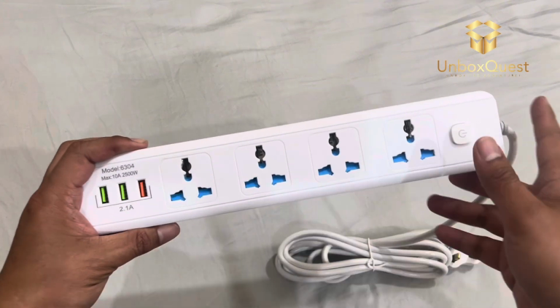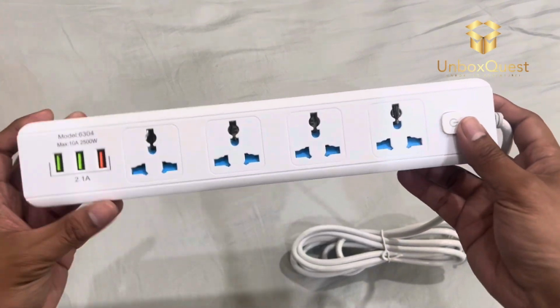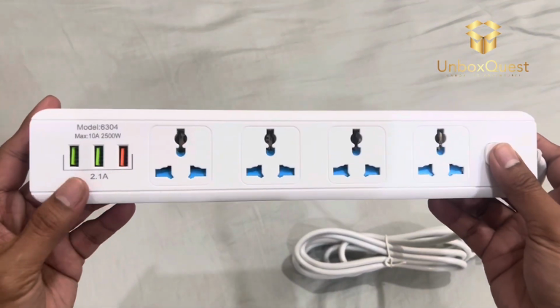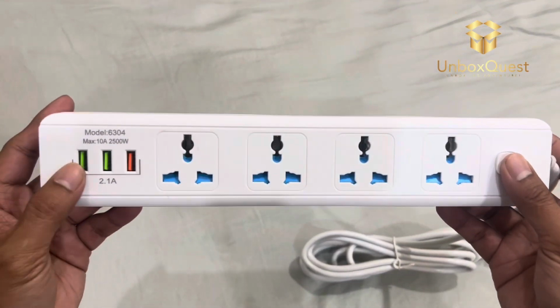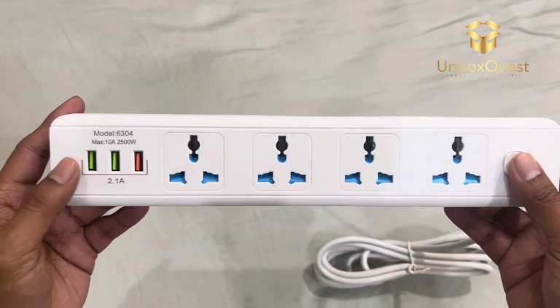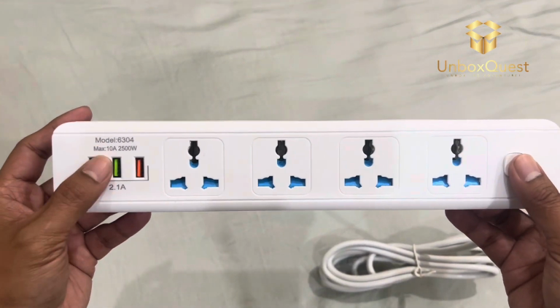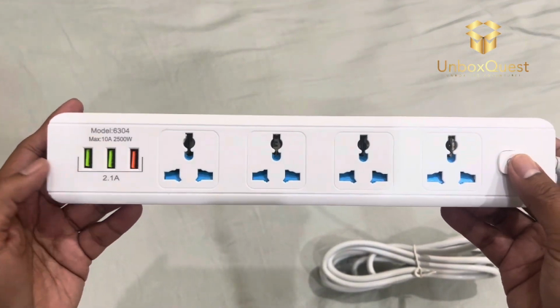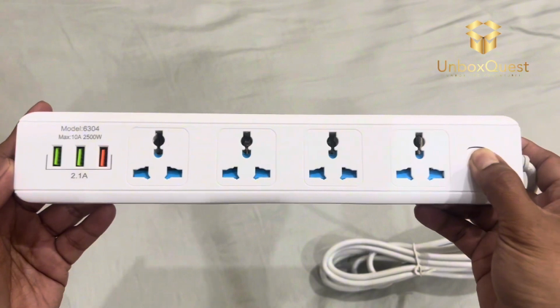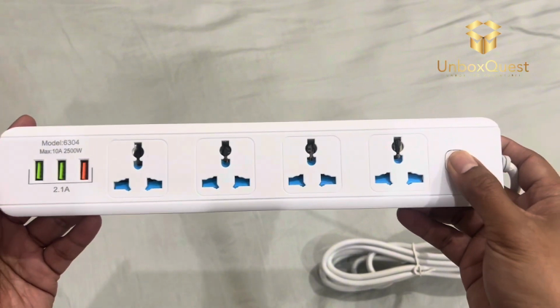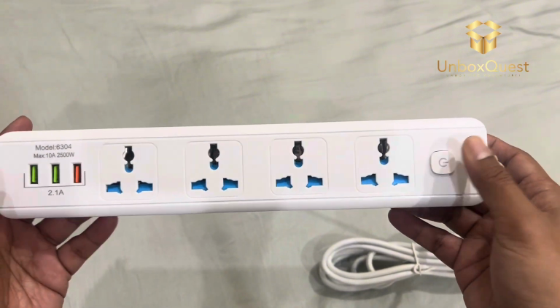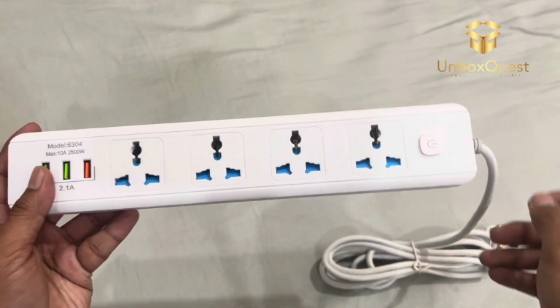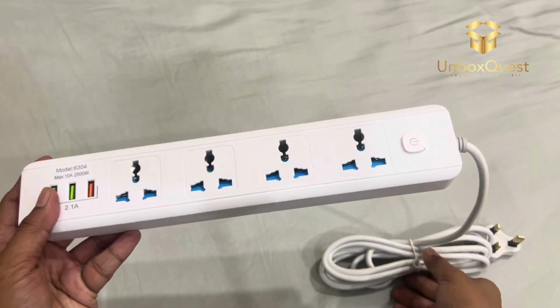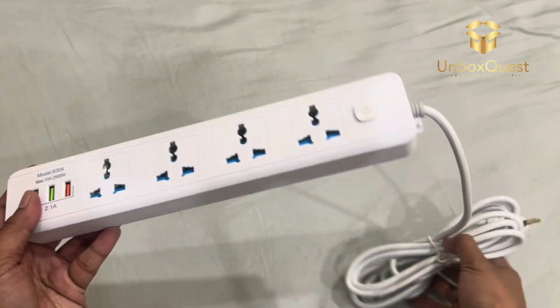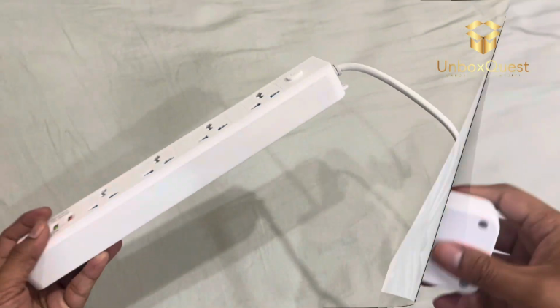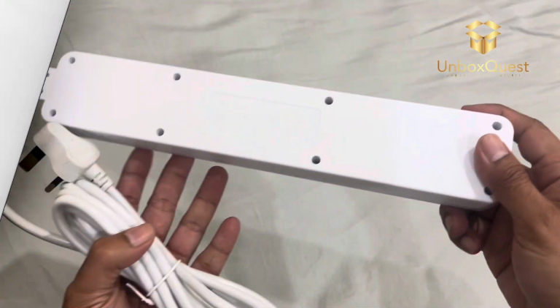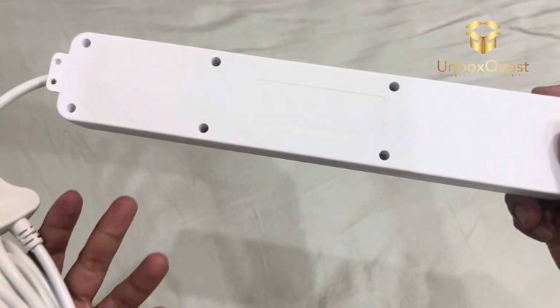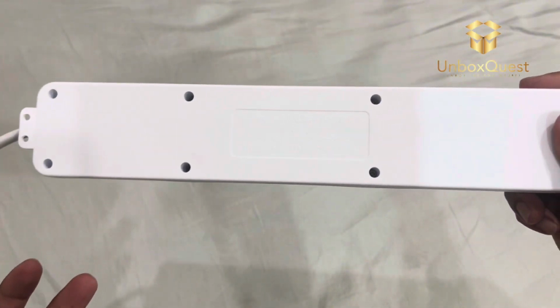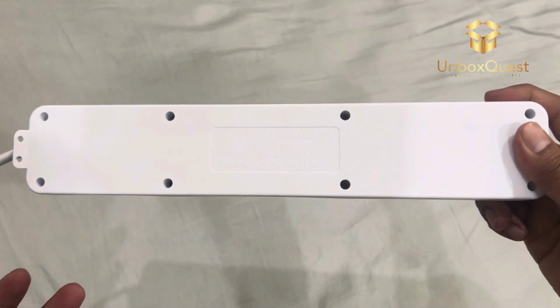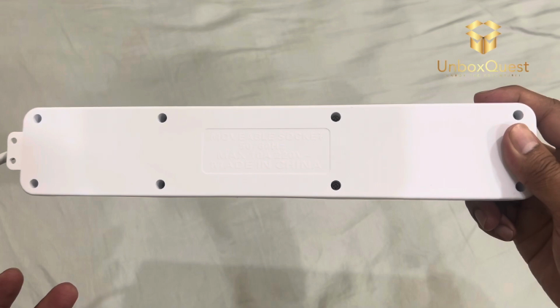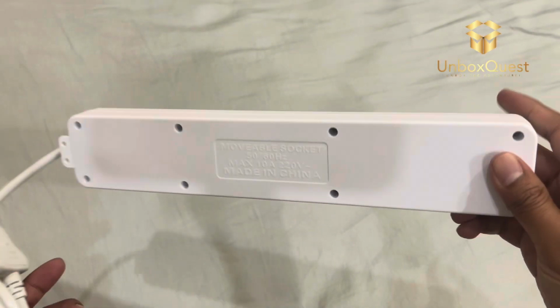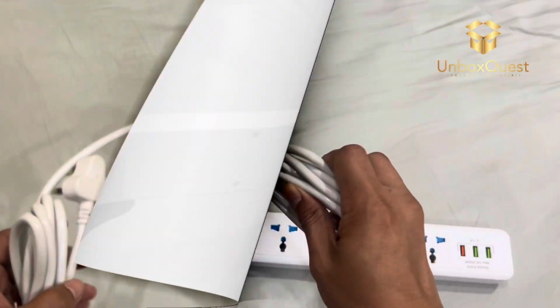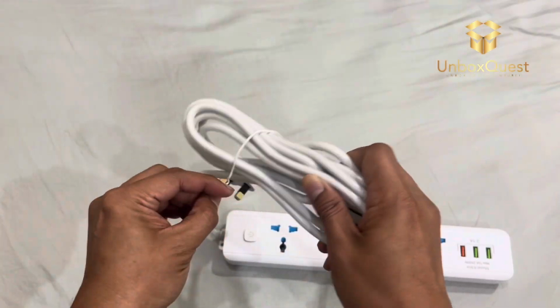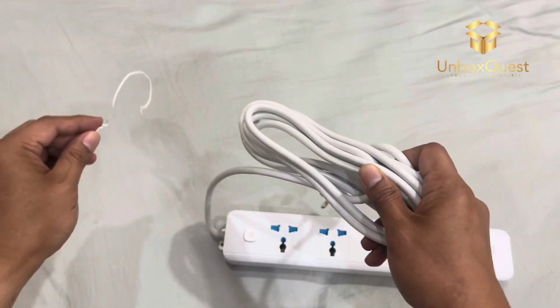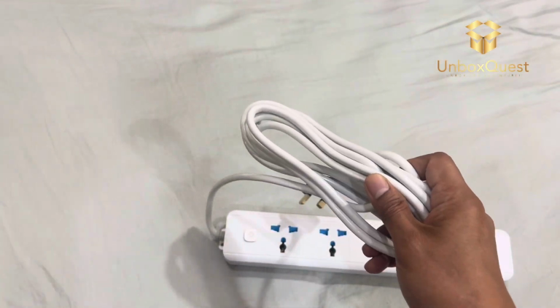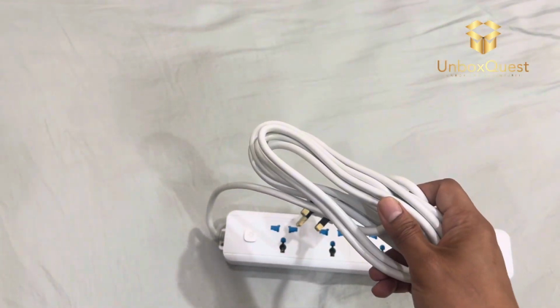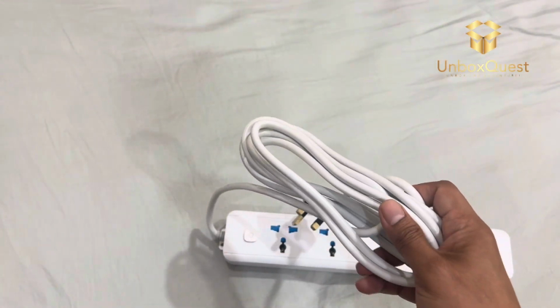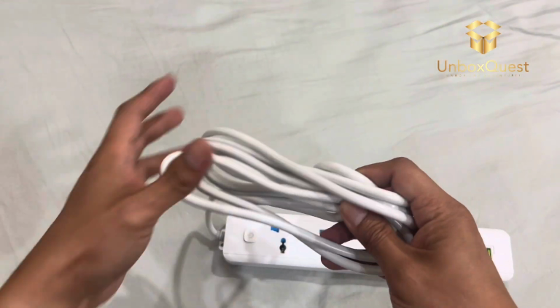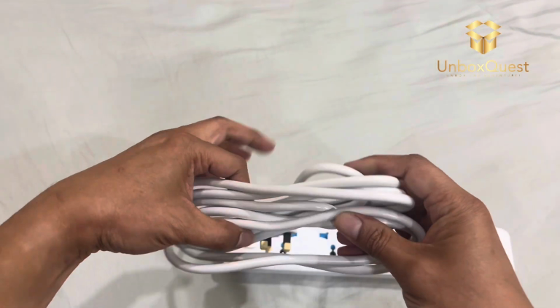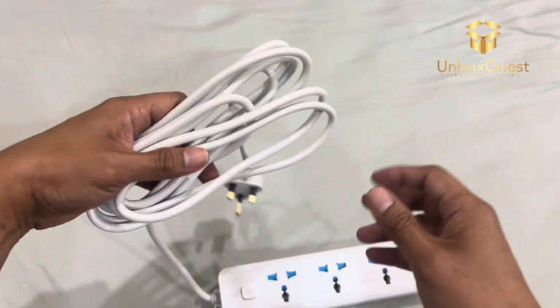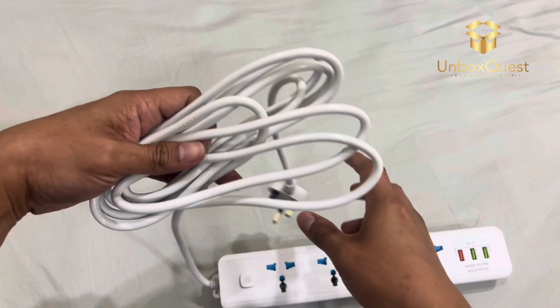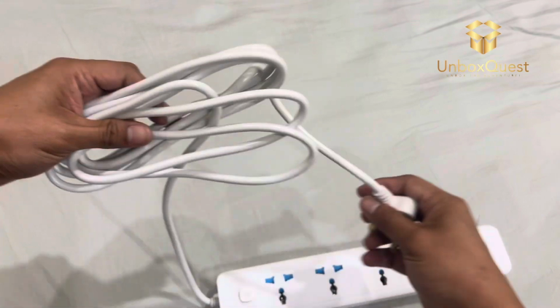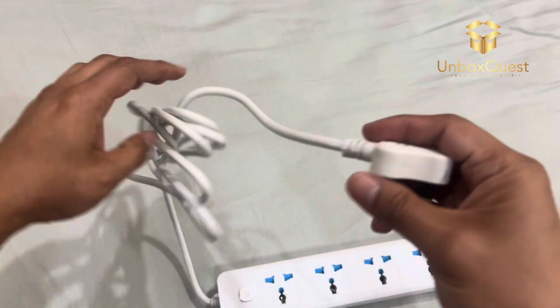Now let's take a closer look at the socket itself. As you can see, we have four standard sockets here, perfect for plugging in multiple devices. And the cable length of 3 meters gives me plenty of flexibility in positioning this around my workspace.